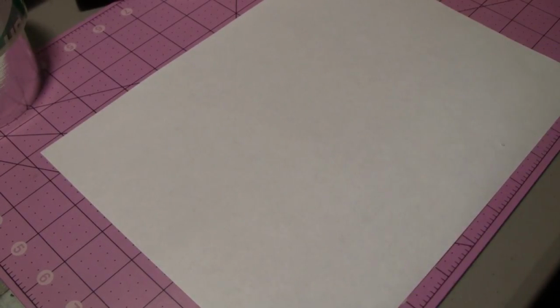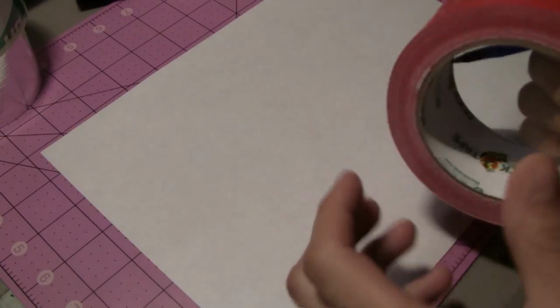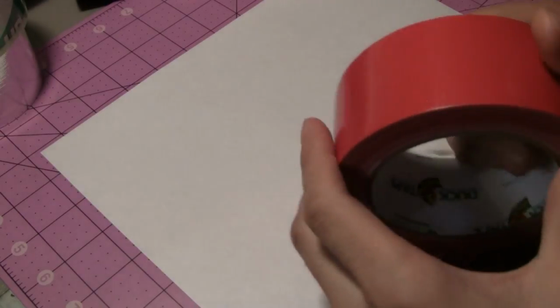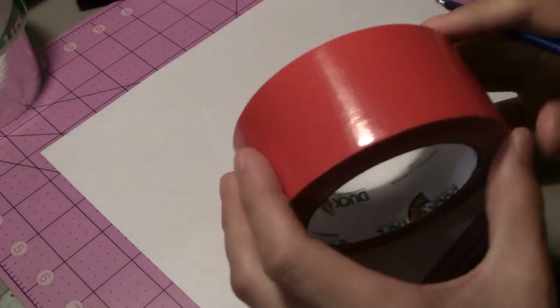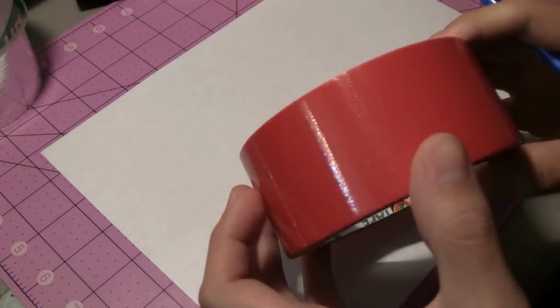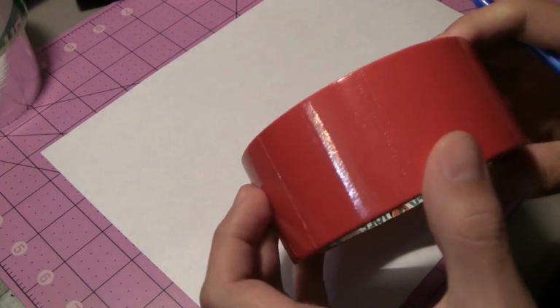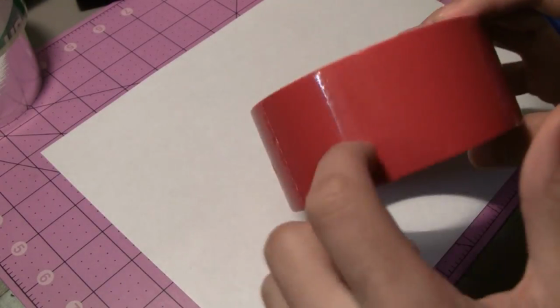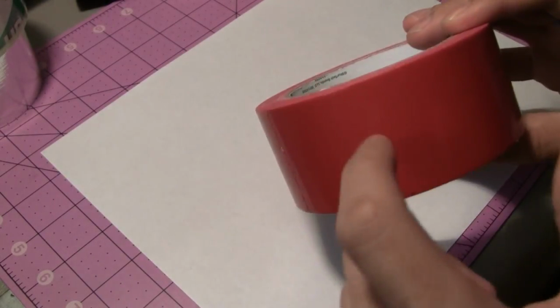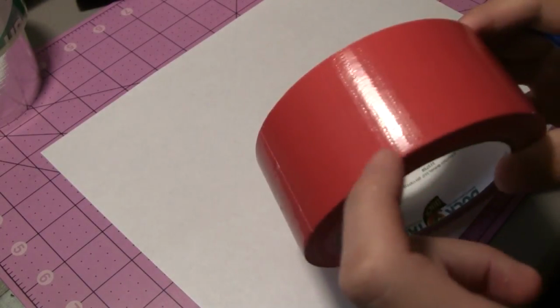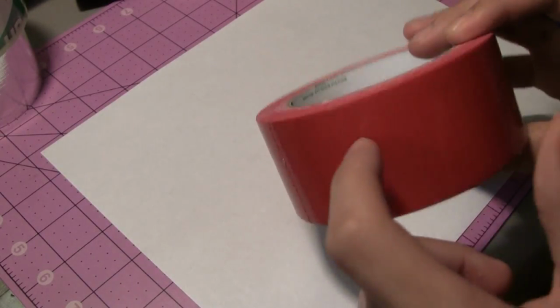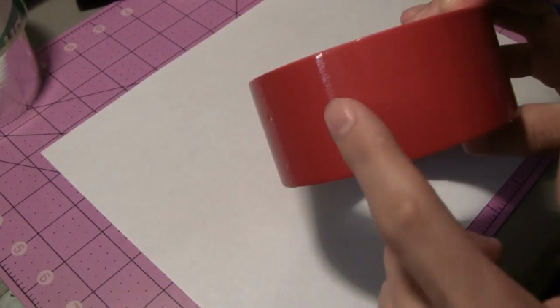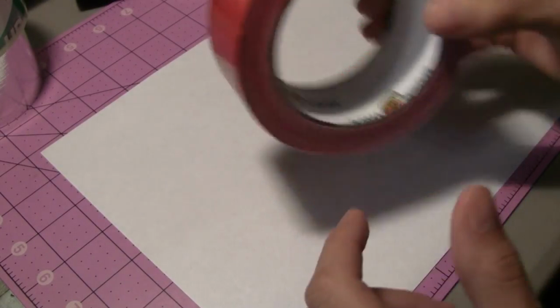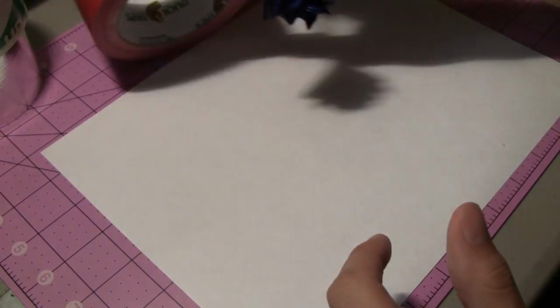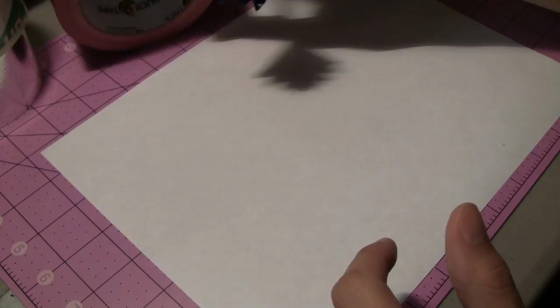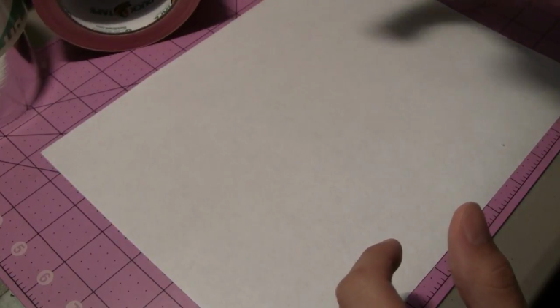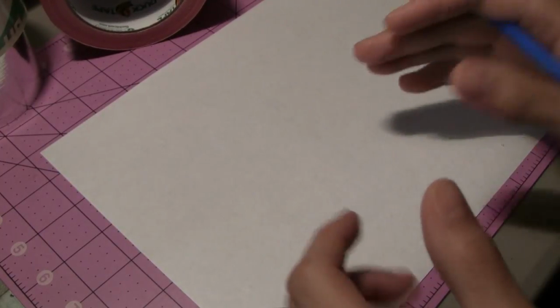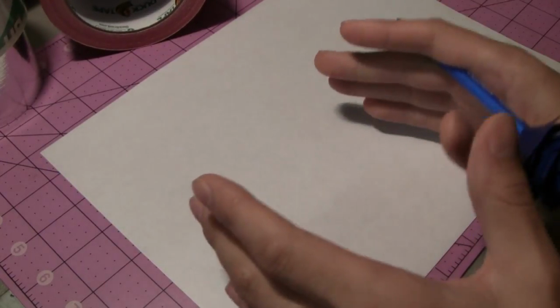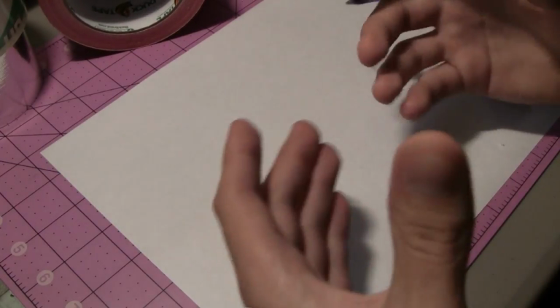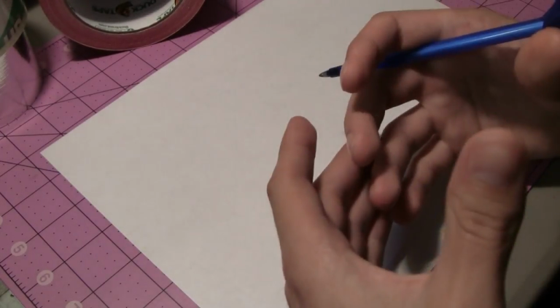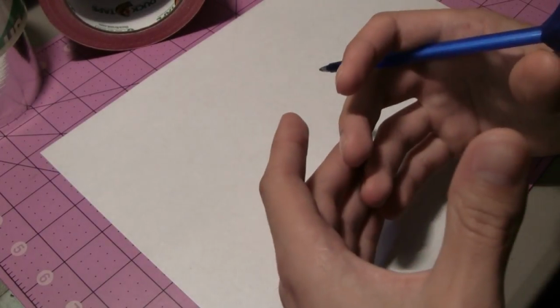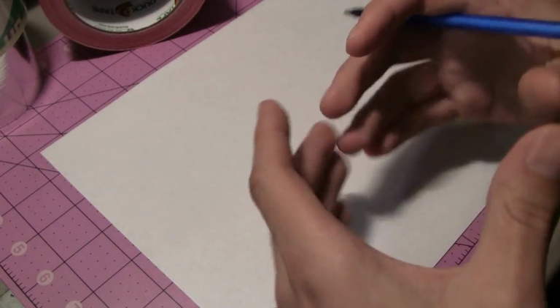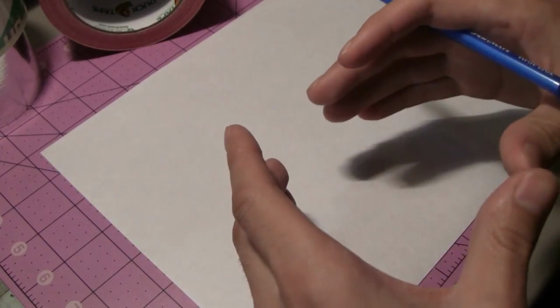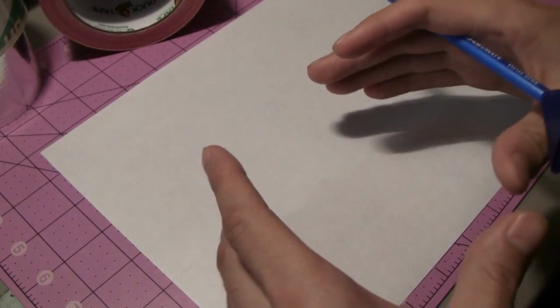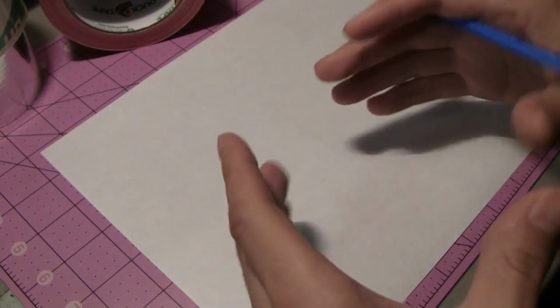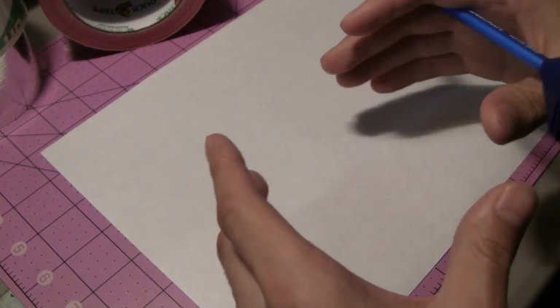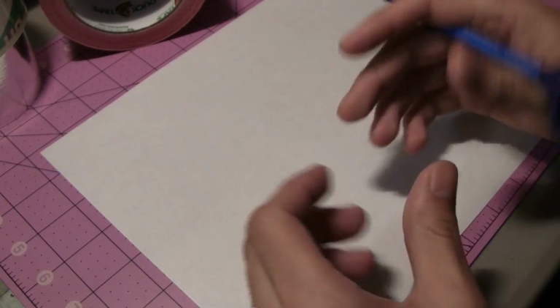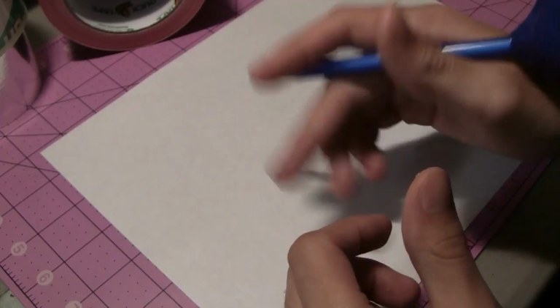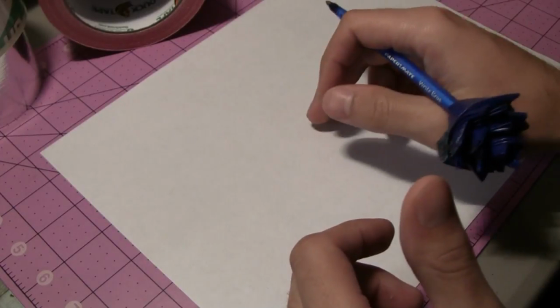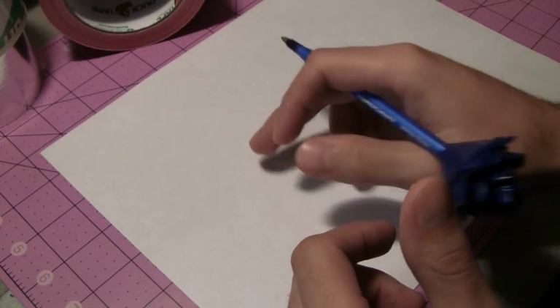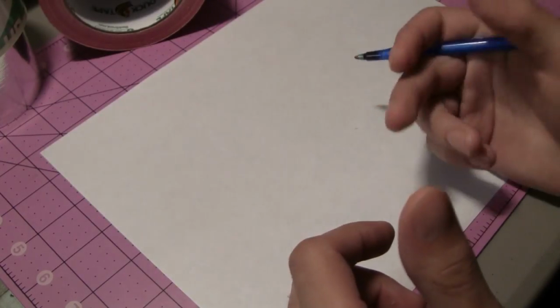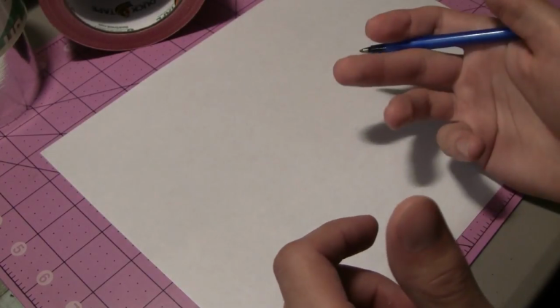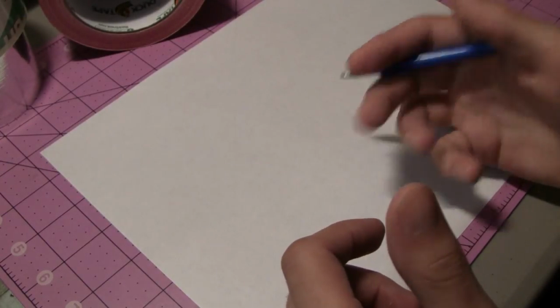So if you guys don't know what a fez is, they're mostly red in color — I'm going to be using red for this tutorial. They're pretty much like a cylinder hat which has a rounded base where your head goes in. They usually have a little string with tassels on it as well.